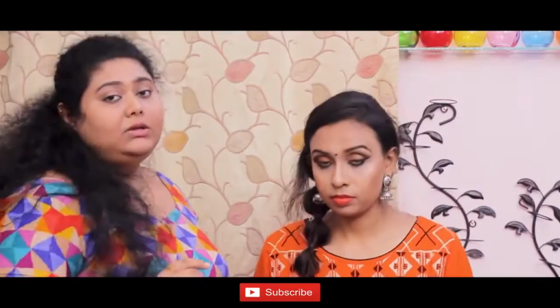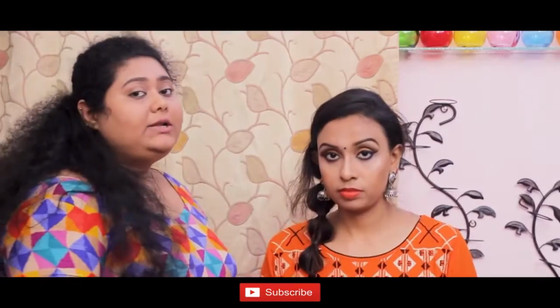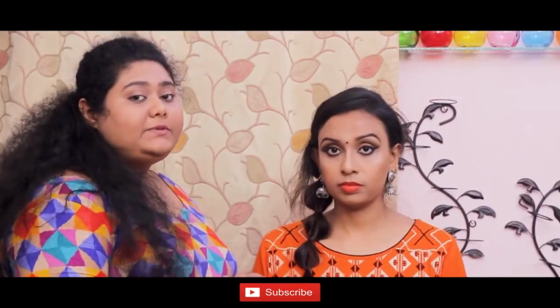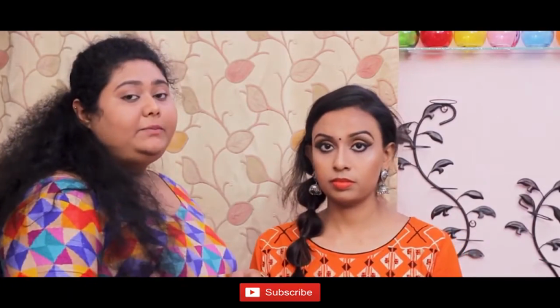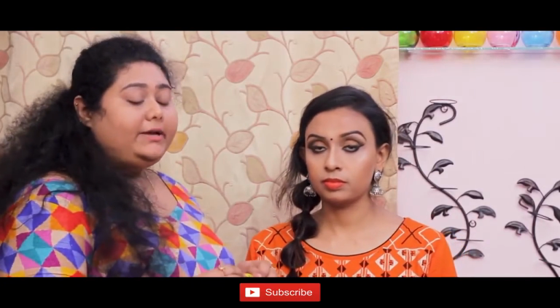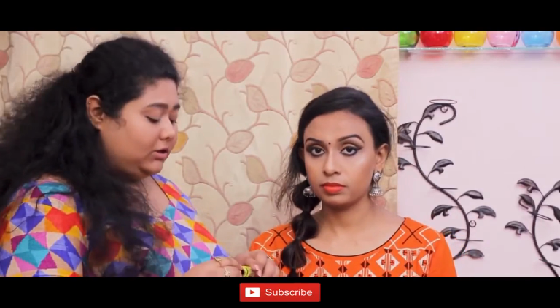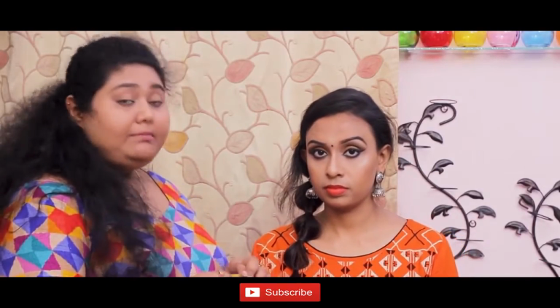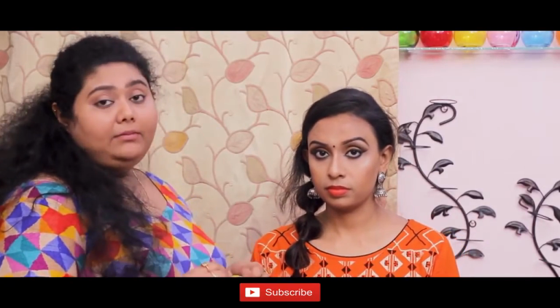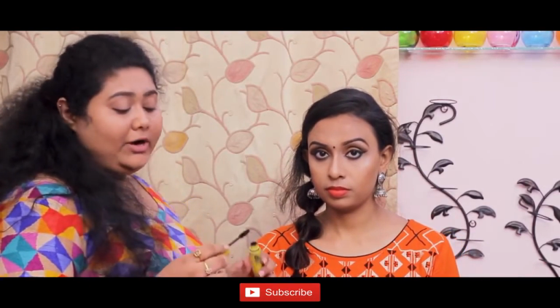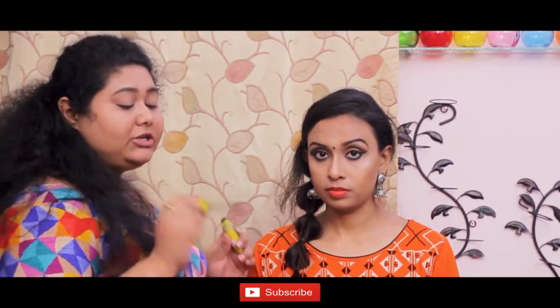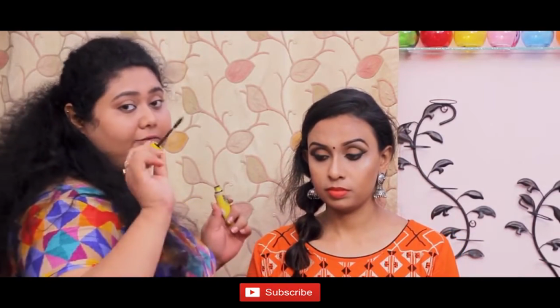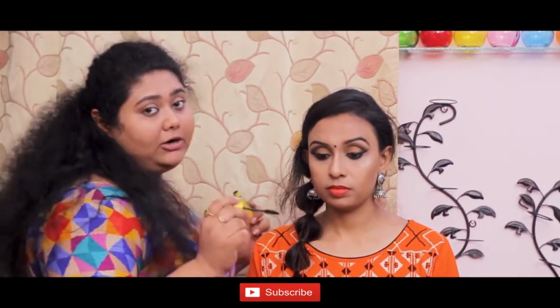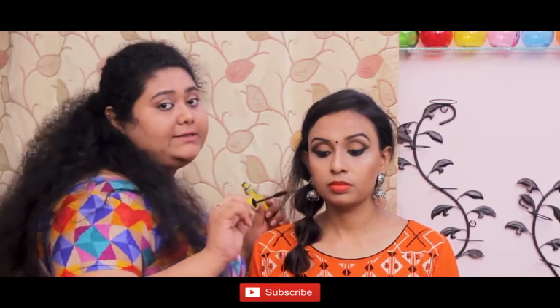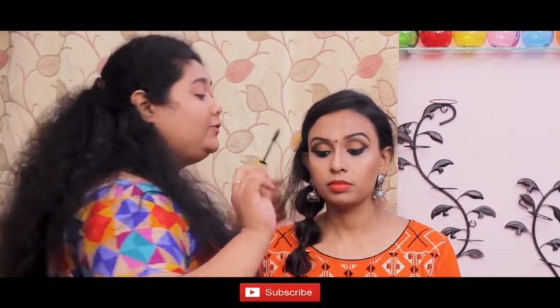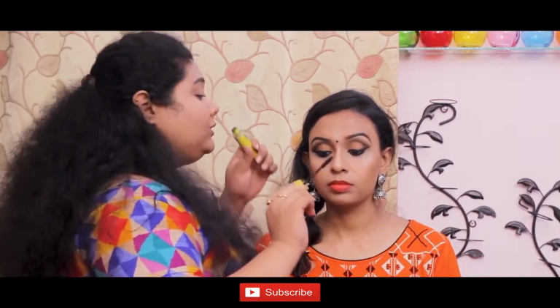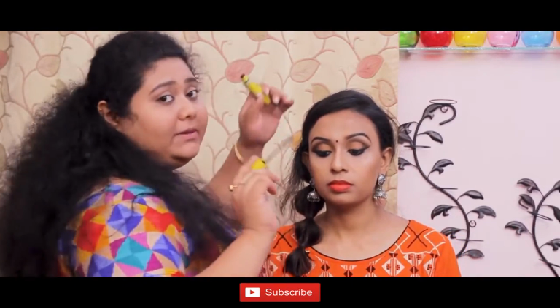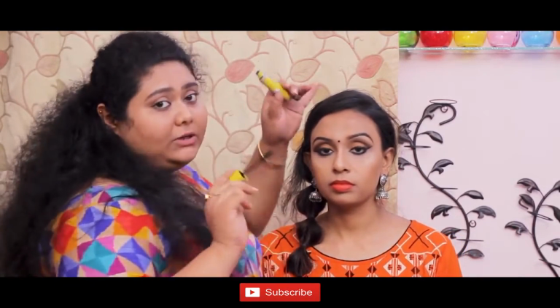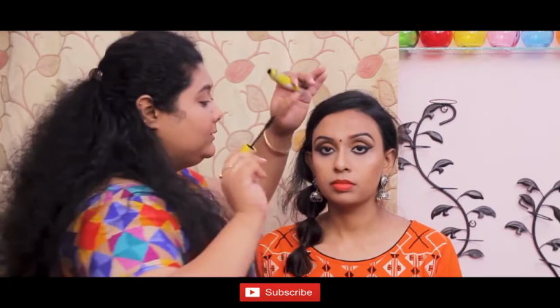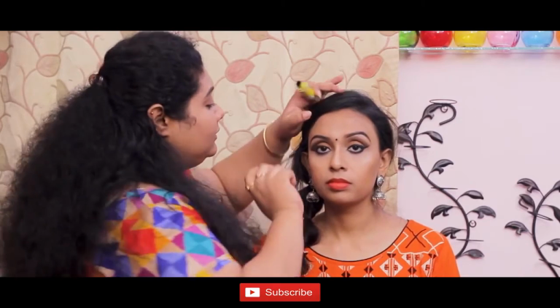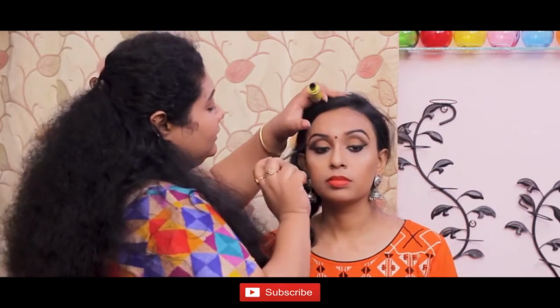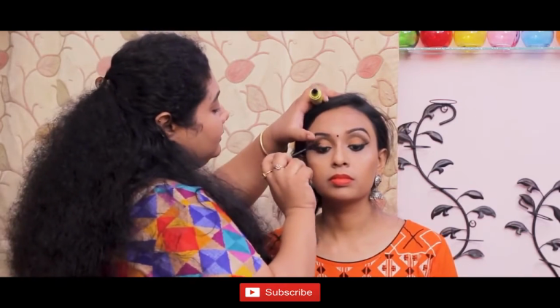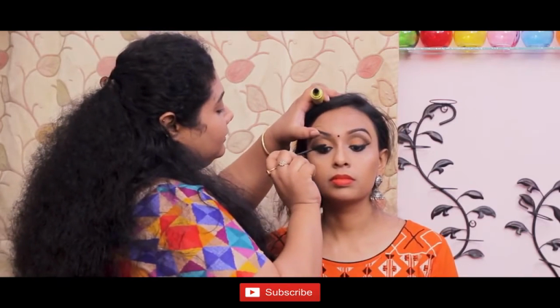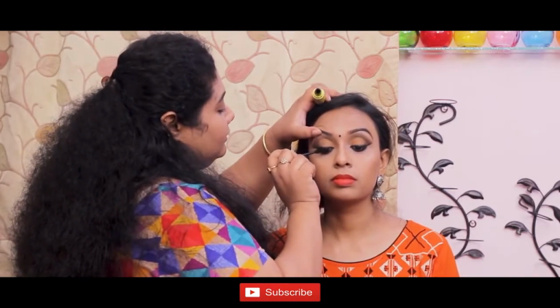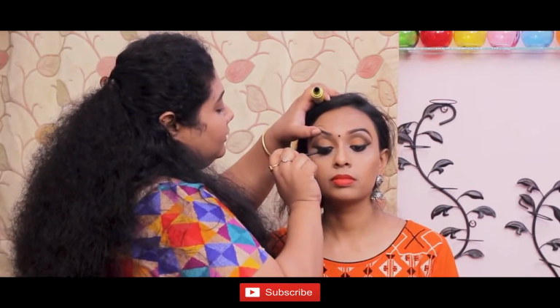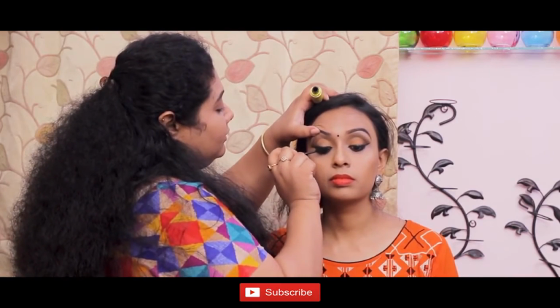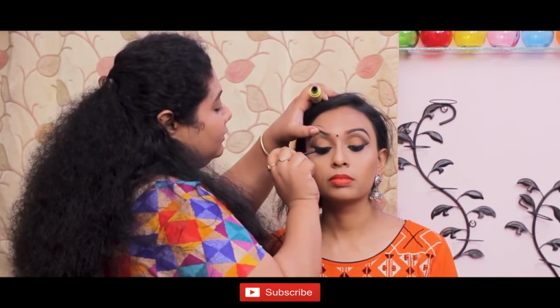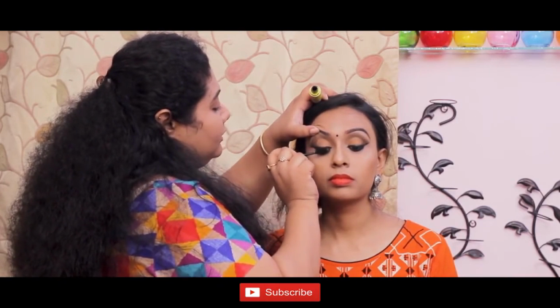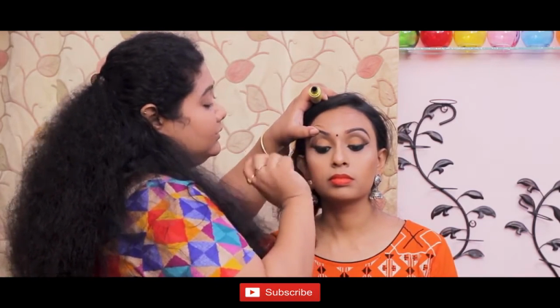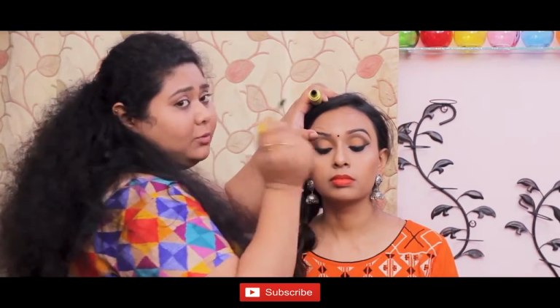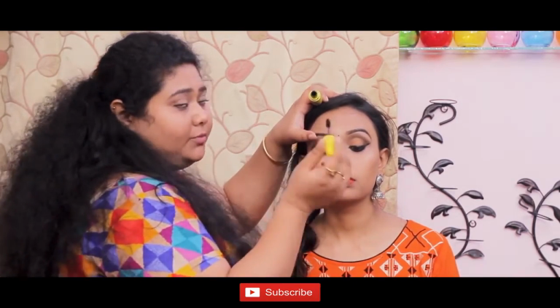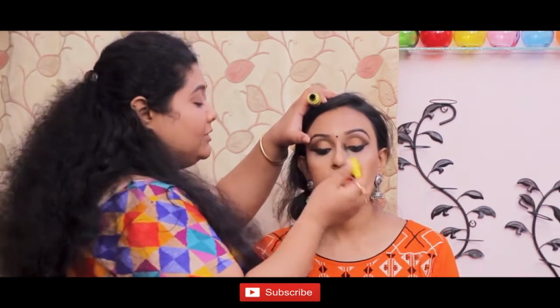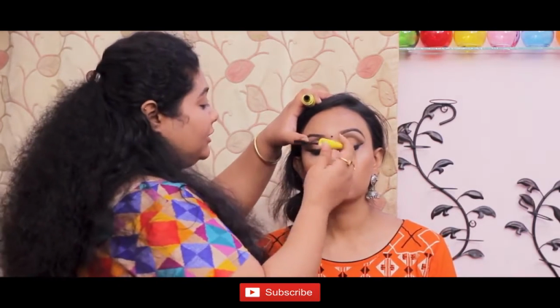On her lips, I've applied a matte maroon. For her eyes, I'm using a mid-brown collagen. This is a waterproof mascara.